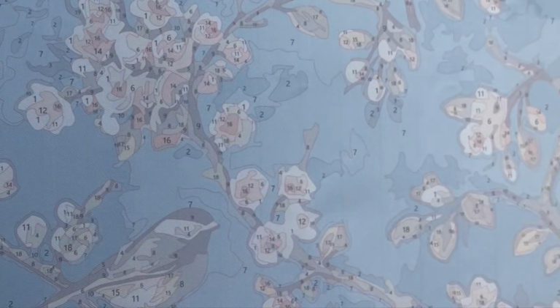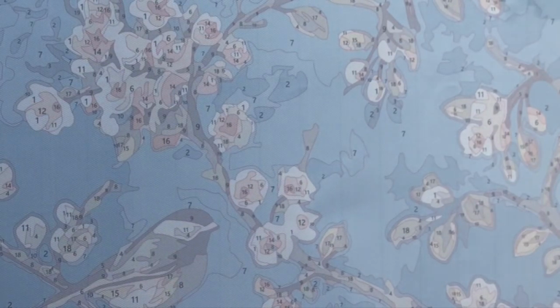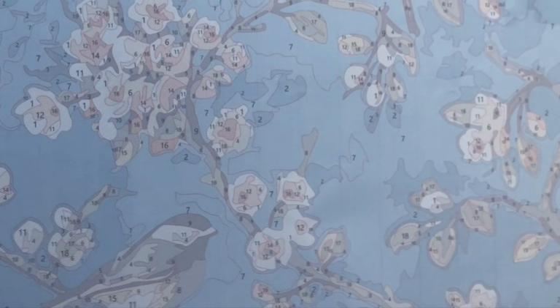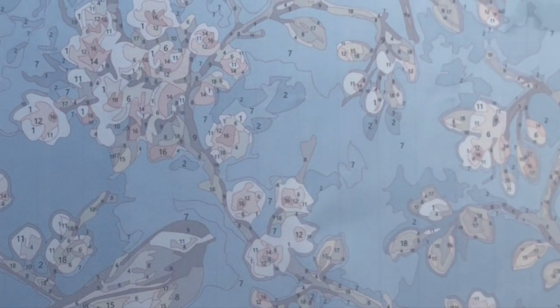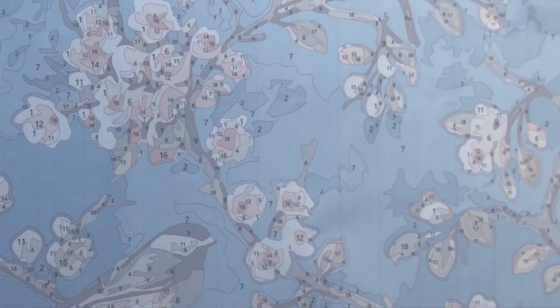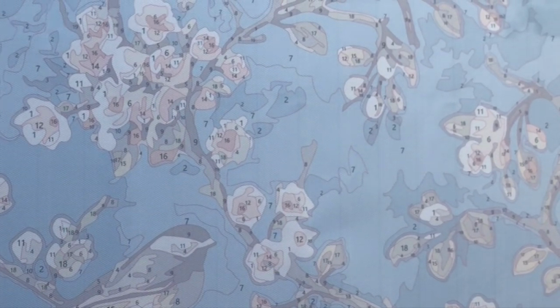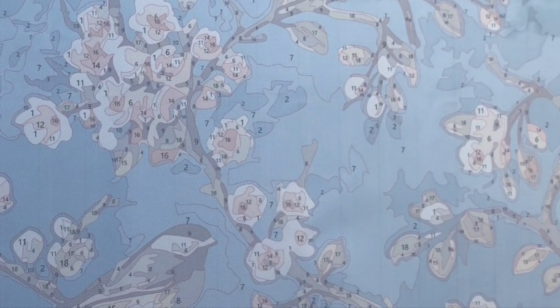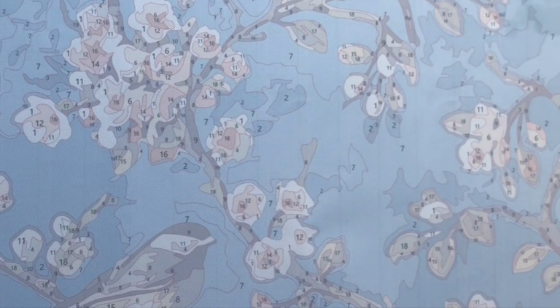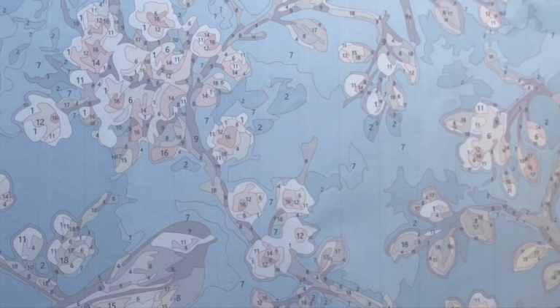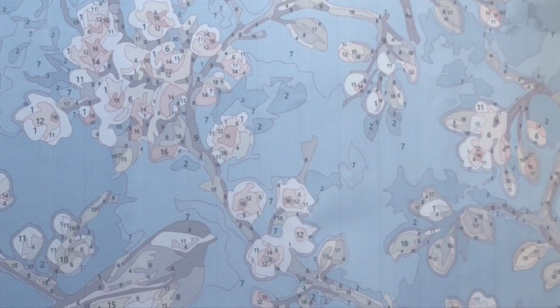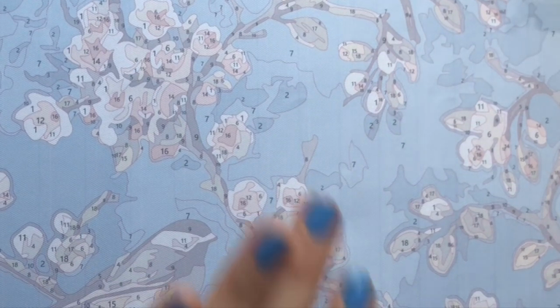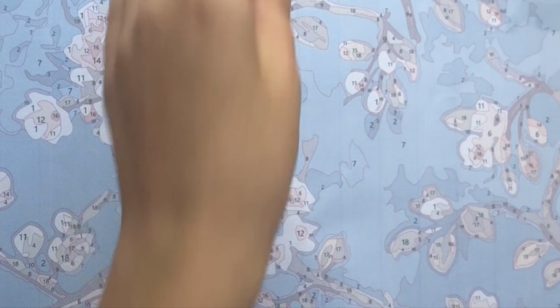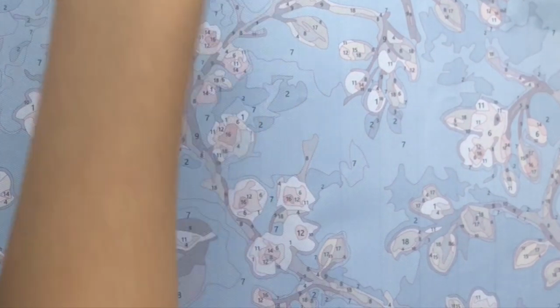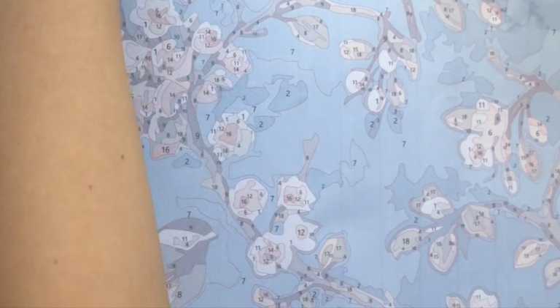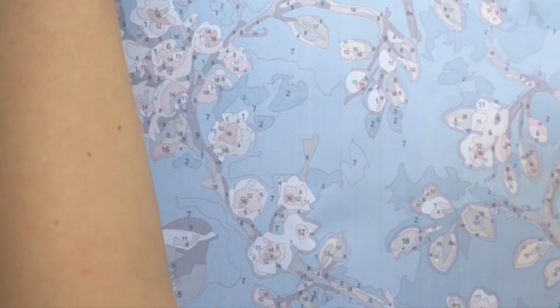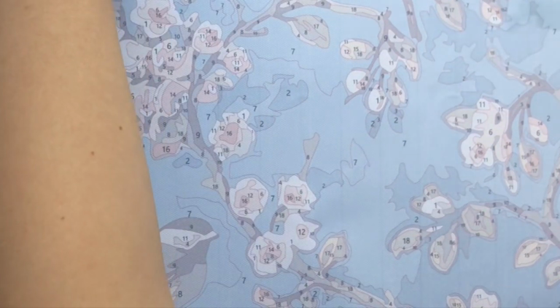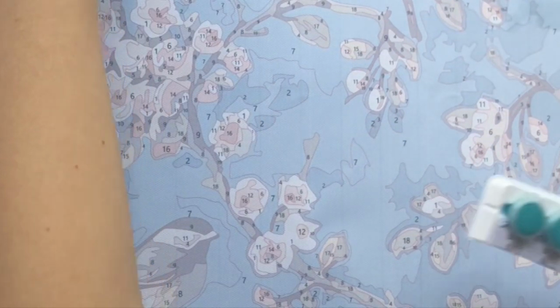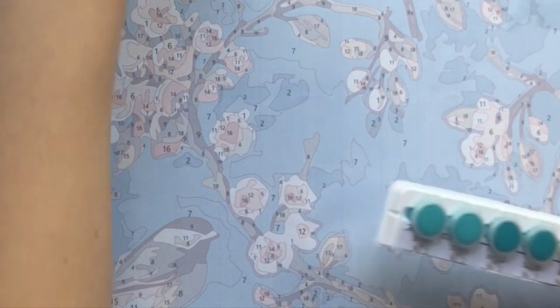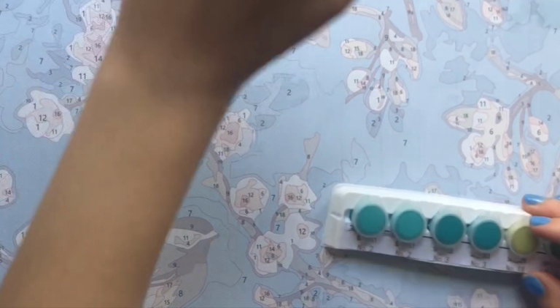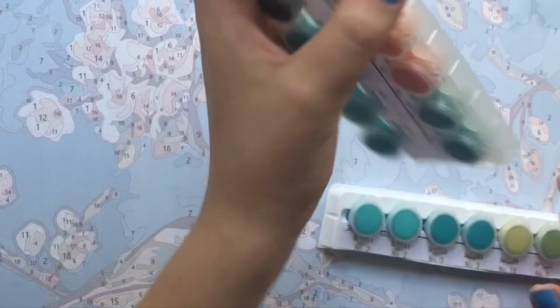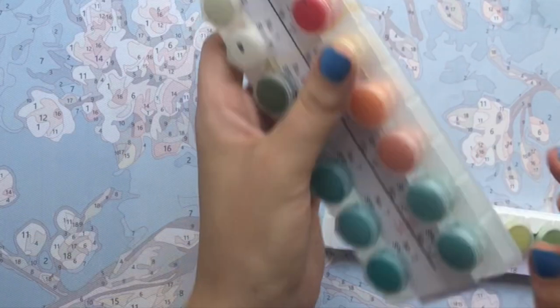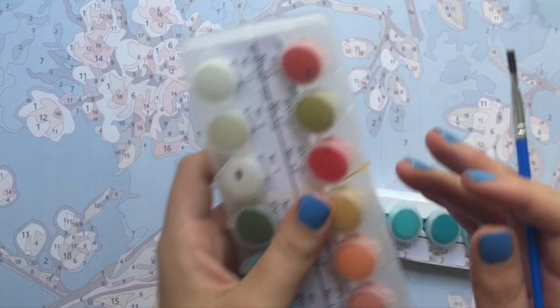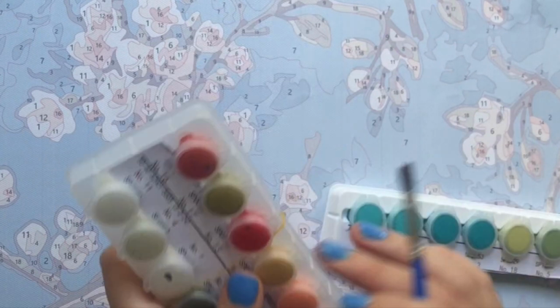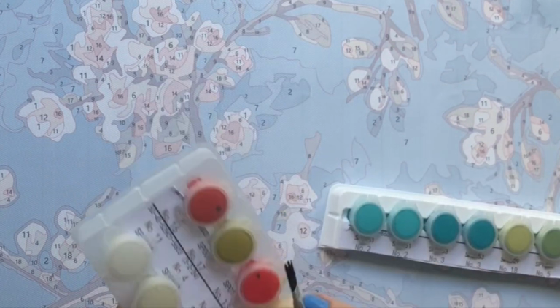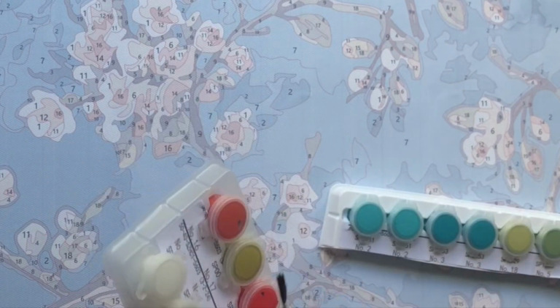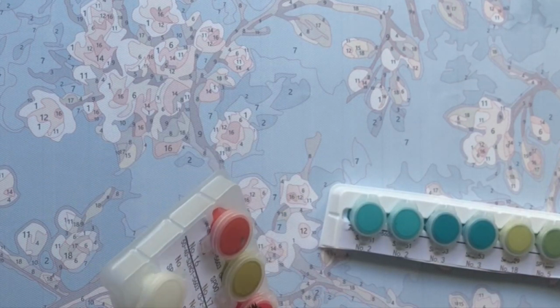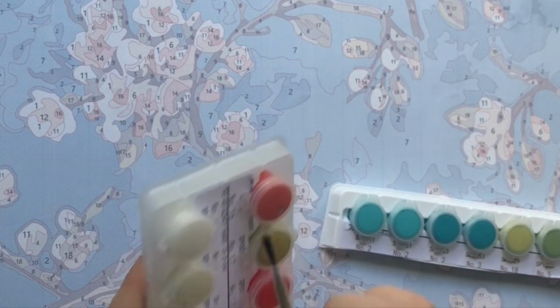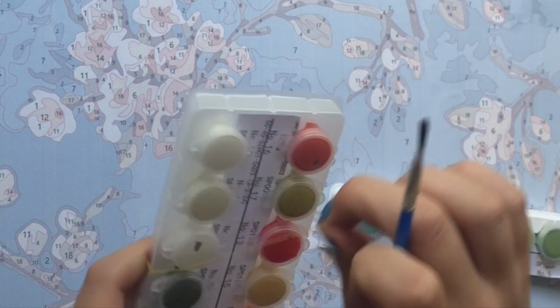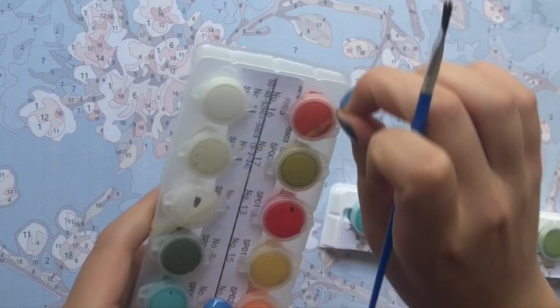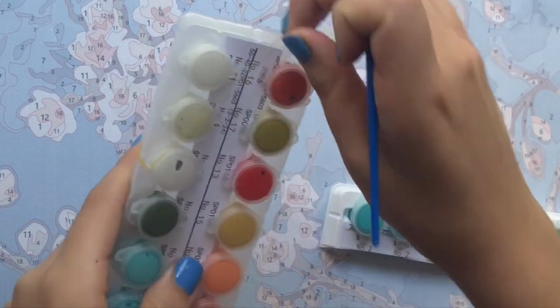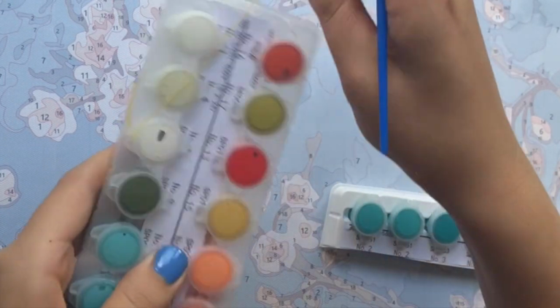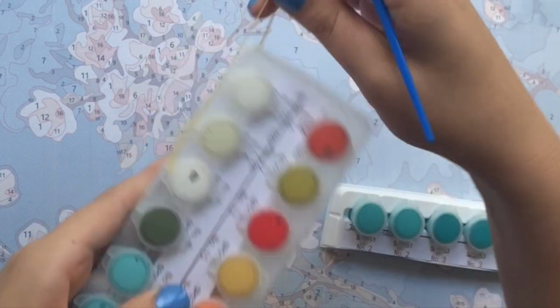Personally, if it isn't a very big mistake I try to fix it myself, because we waited a long time for these paint by numbers and I just want to paint them — get started!